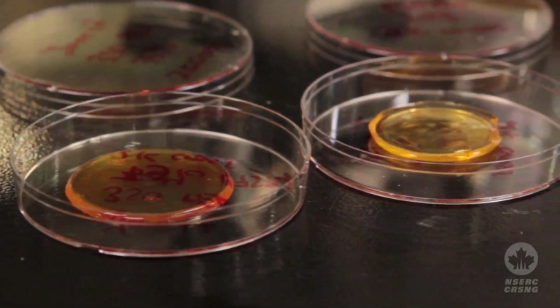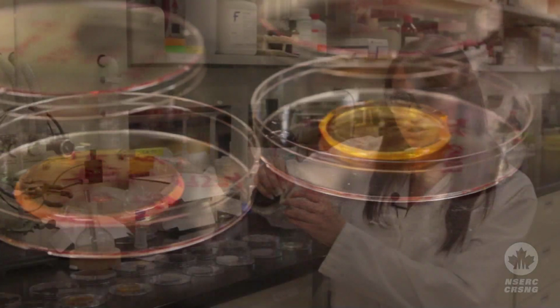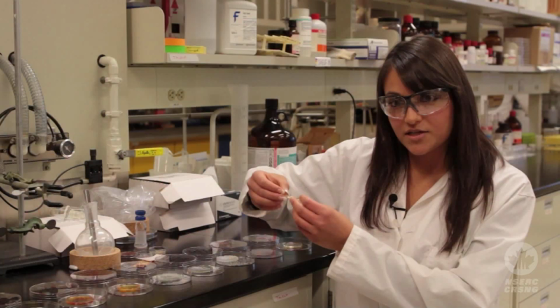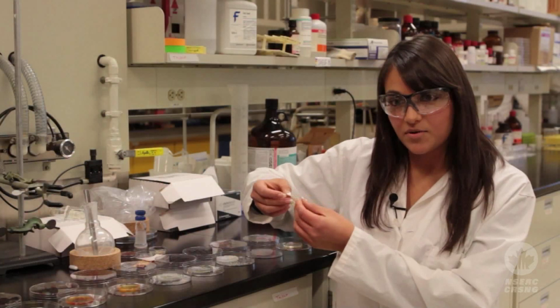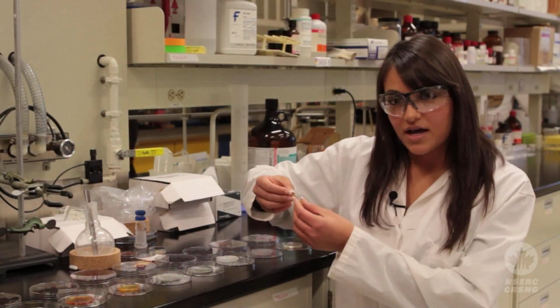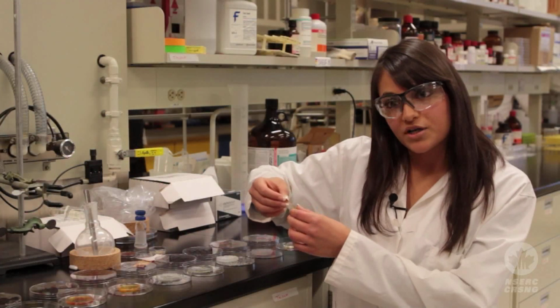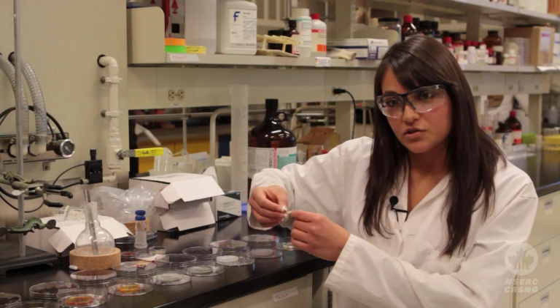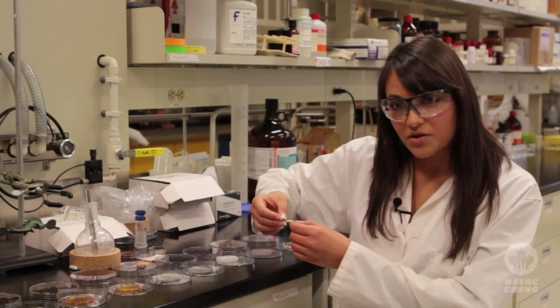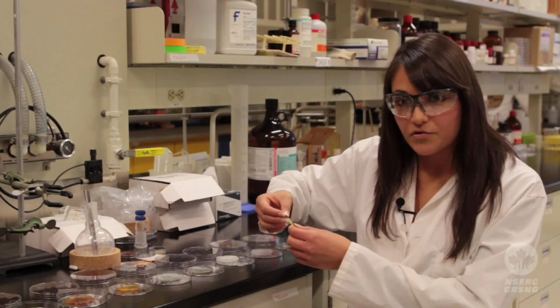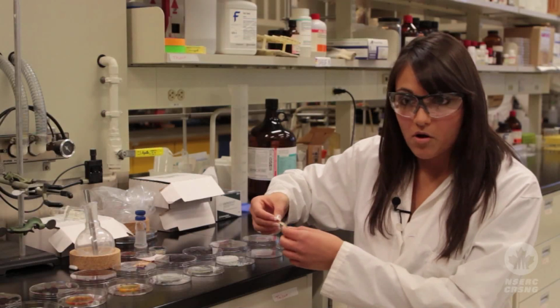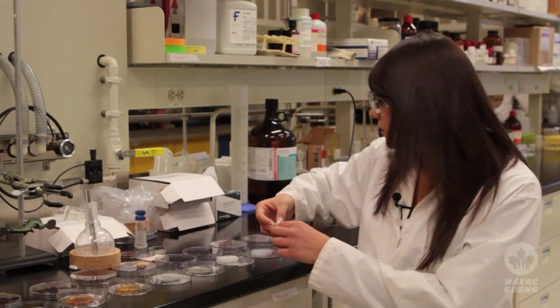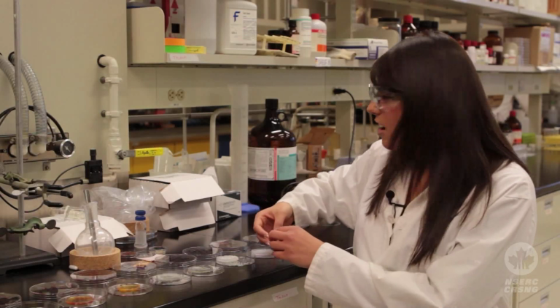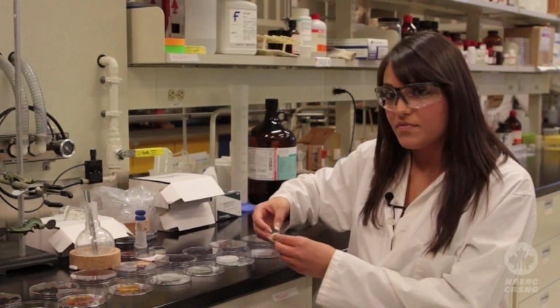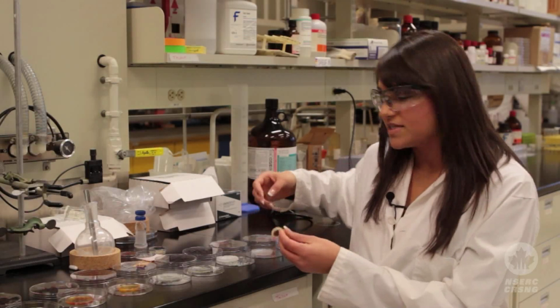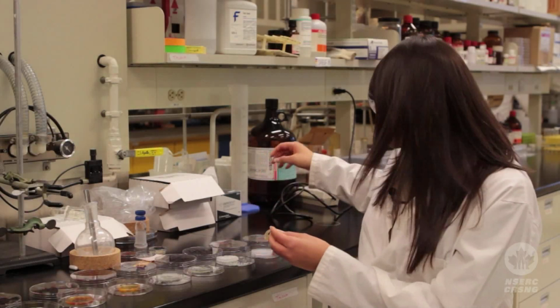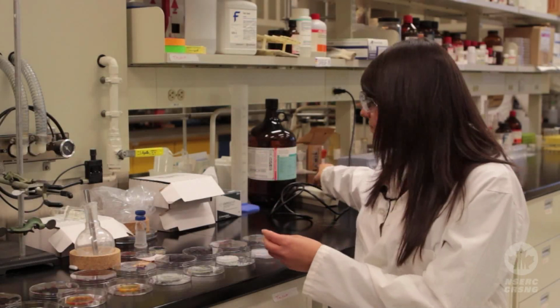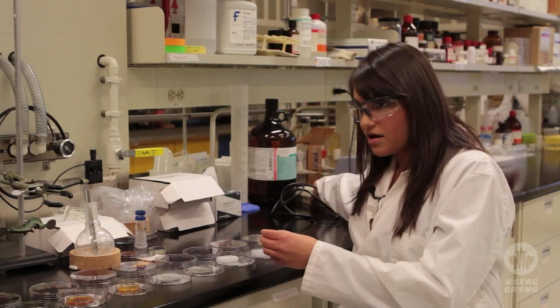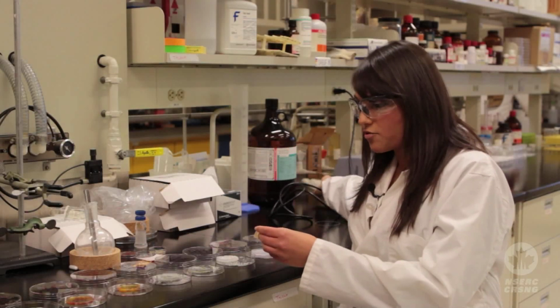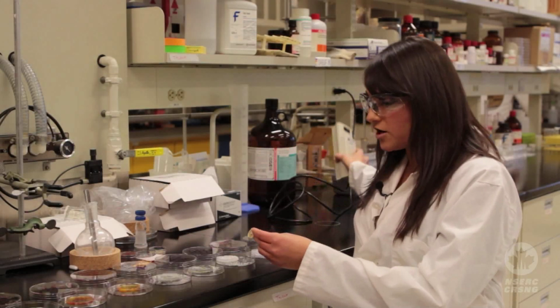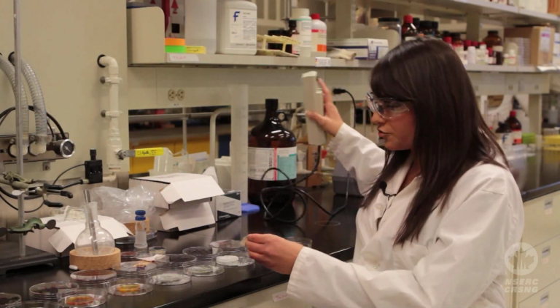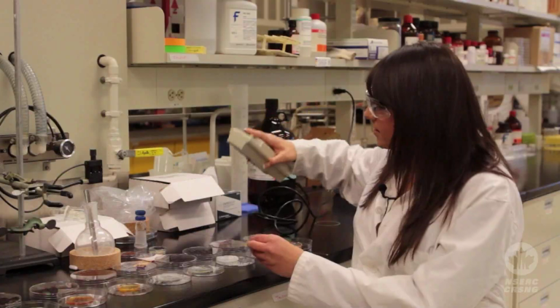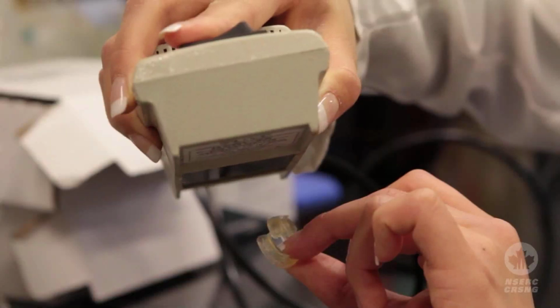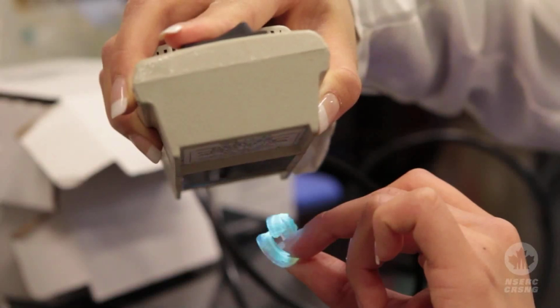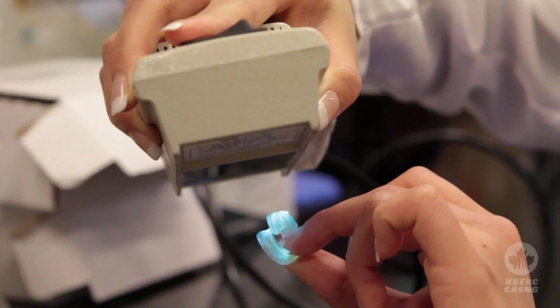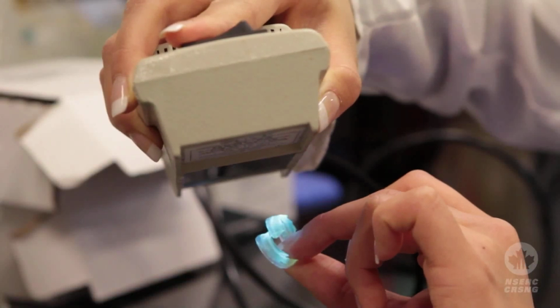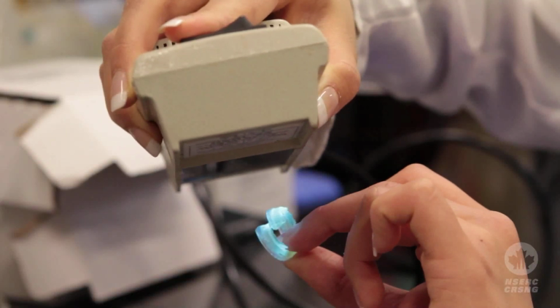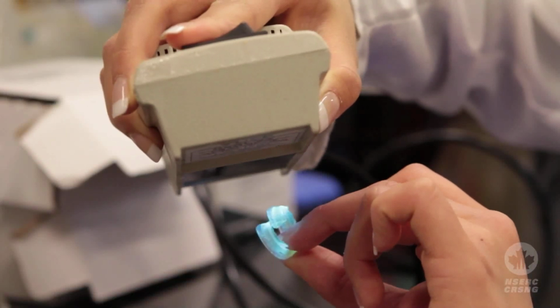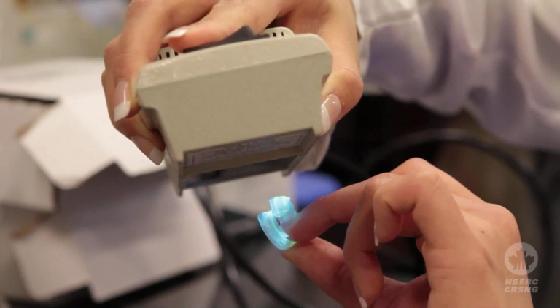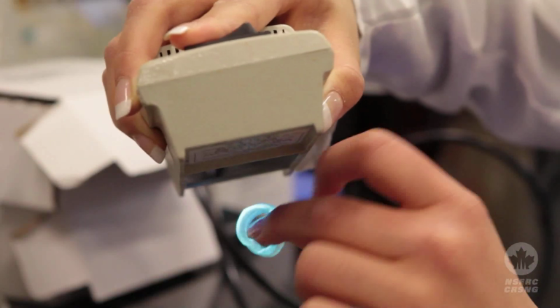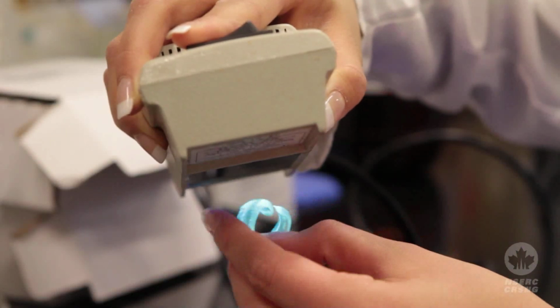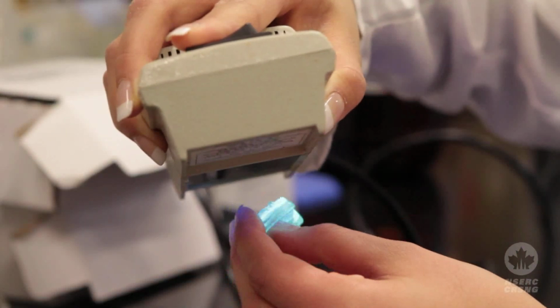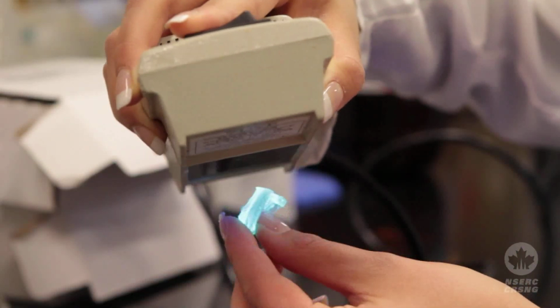This was just a regular rubber and I put it in a solution with a fluorescent molecule that was attached to the proper functional group. And basically, you can see that we can get the rubbers to fluoresce under UV light.